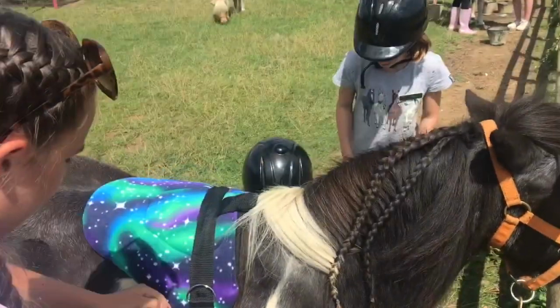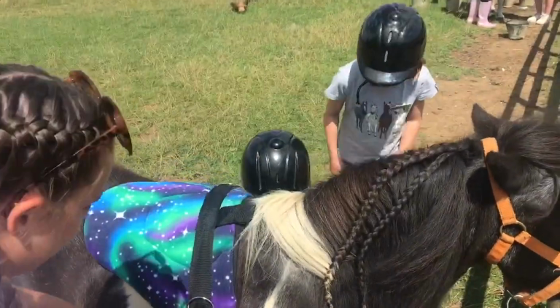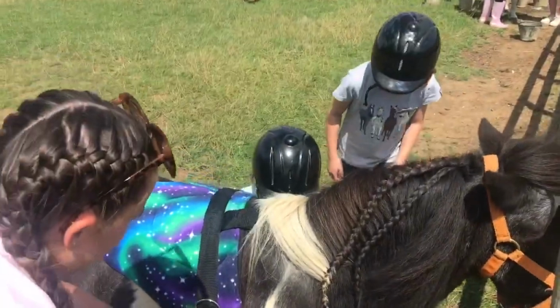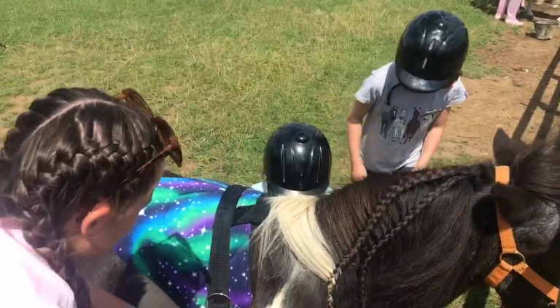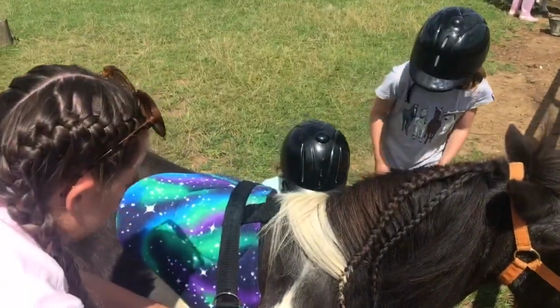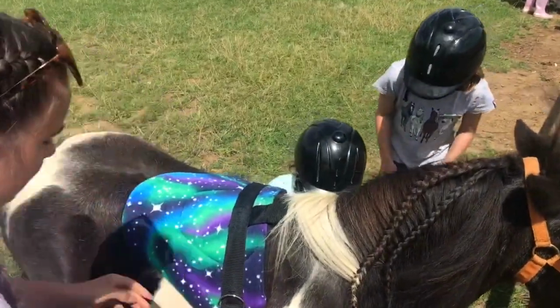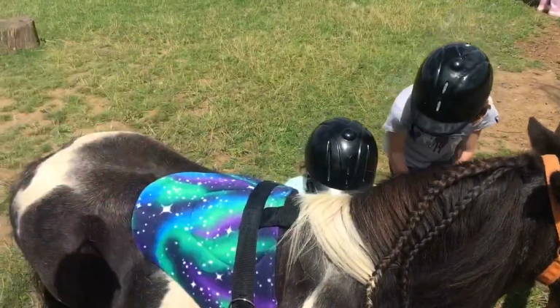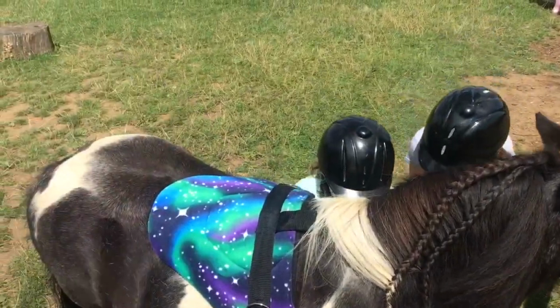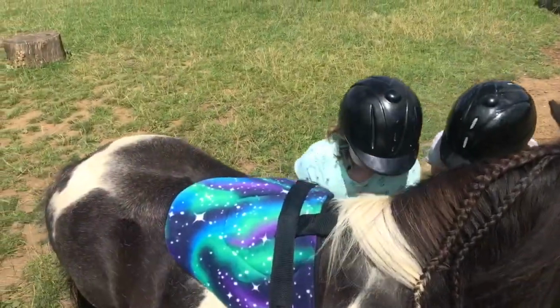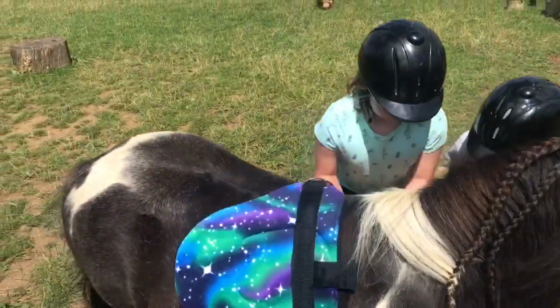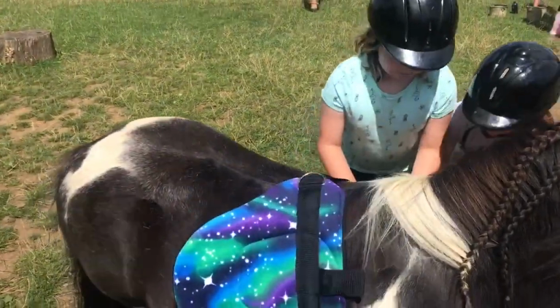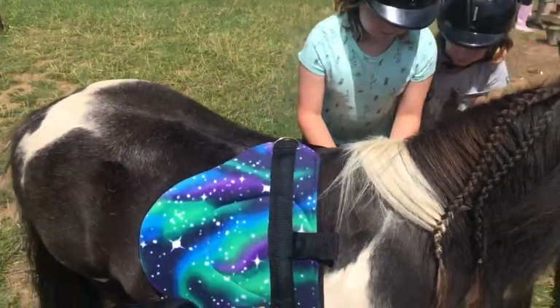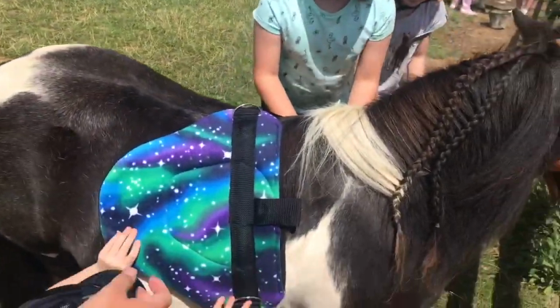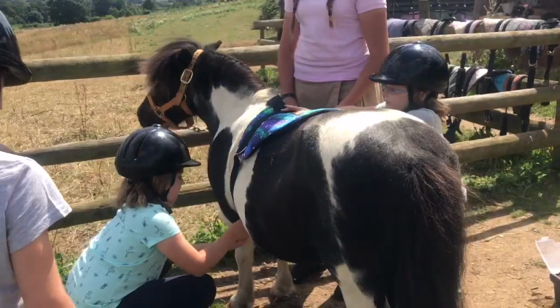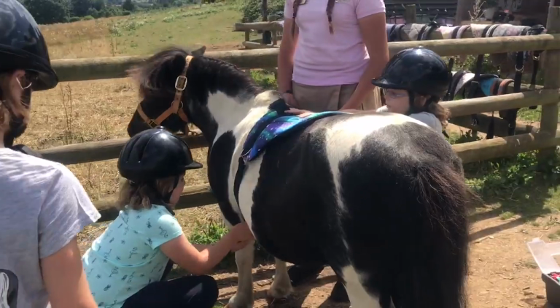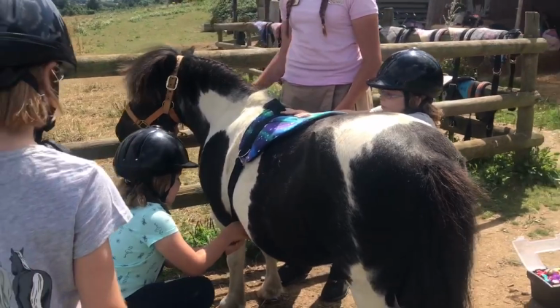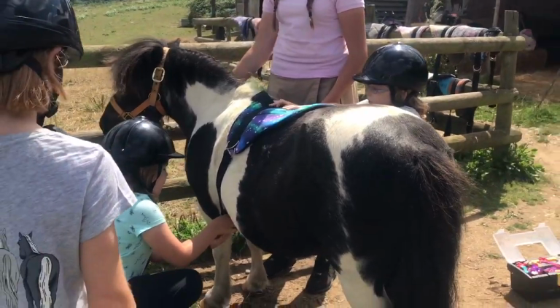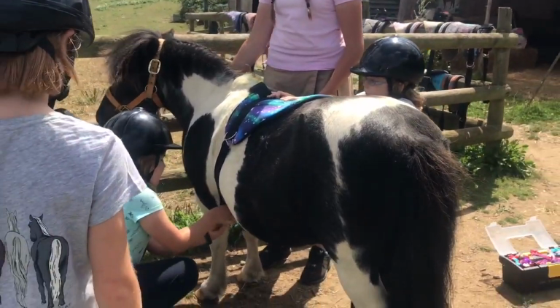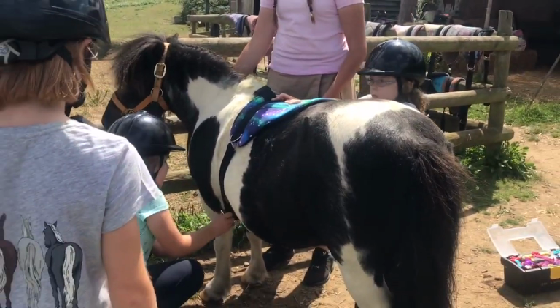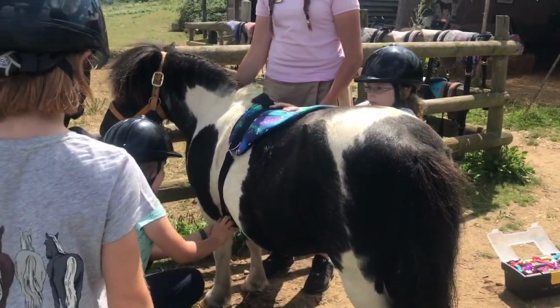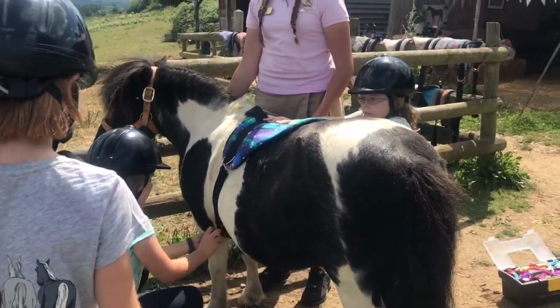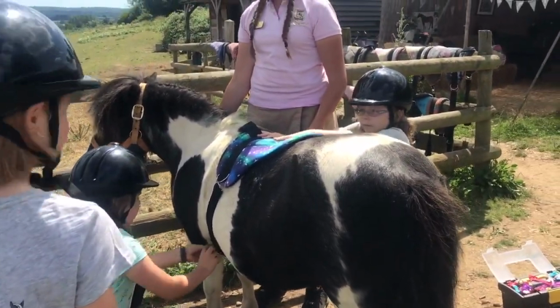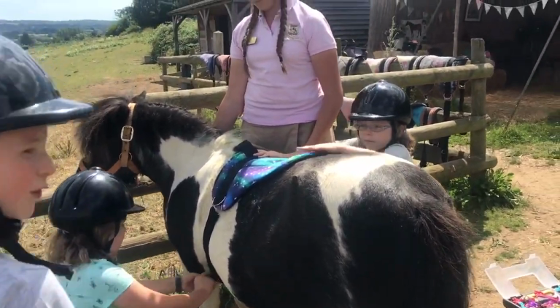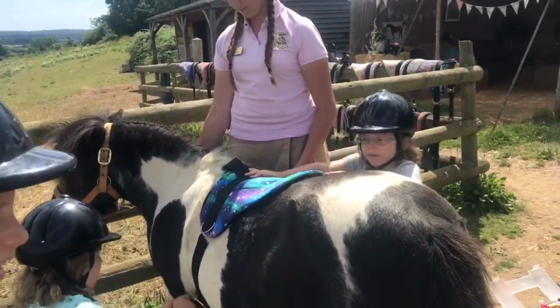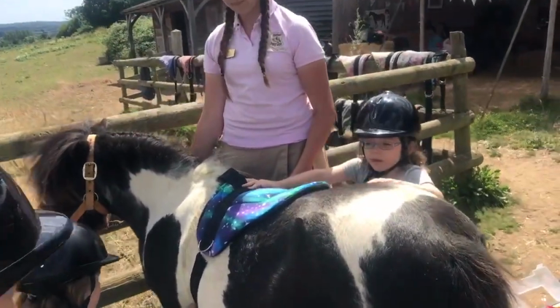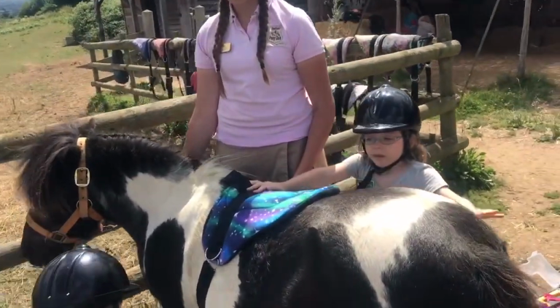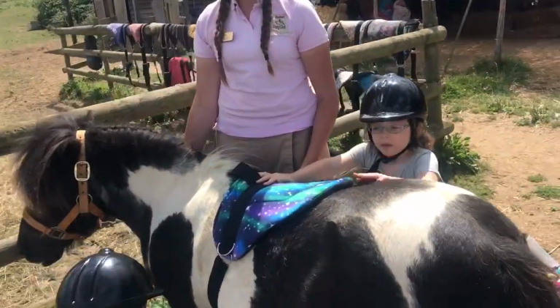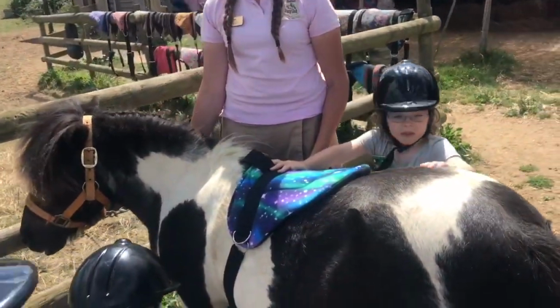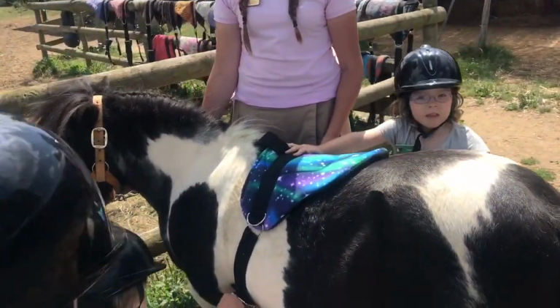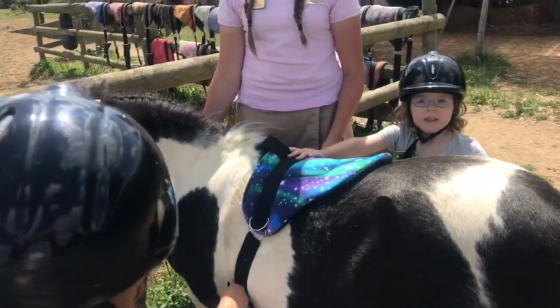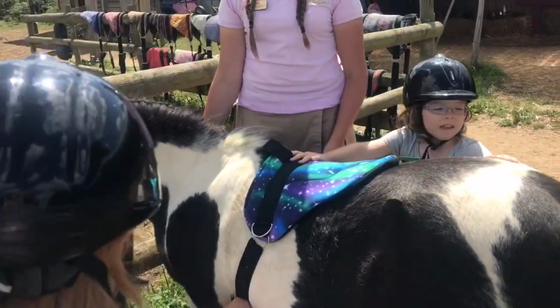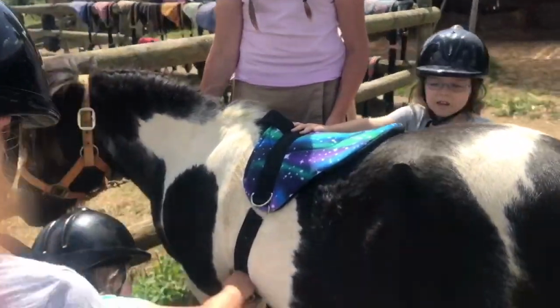Very pretty Batman. Needs to be on top. That's it. Wow, doesn't that look good?